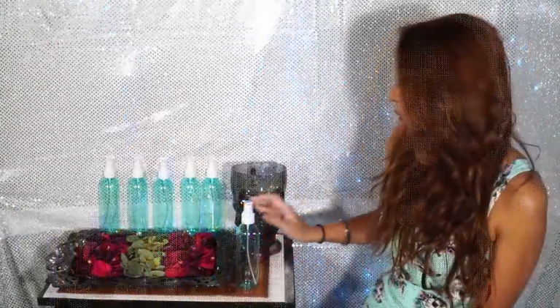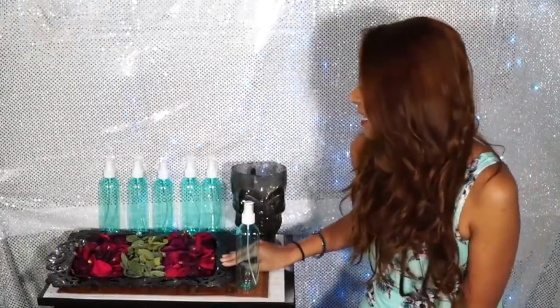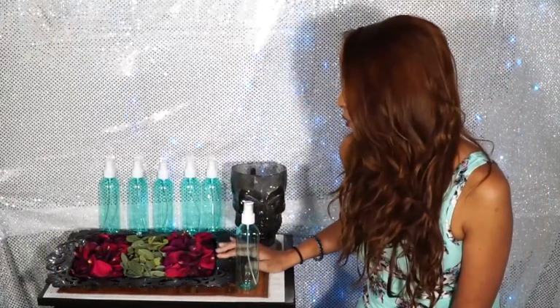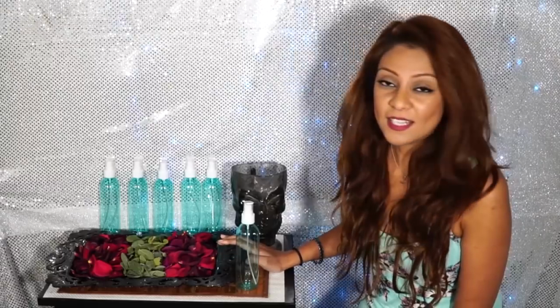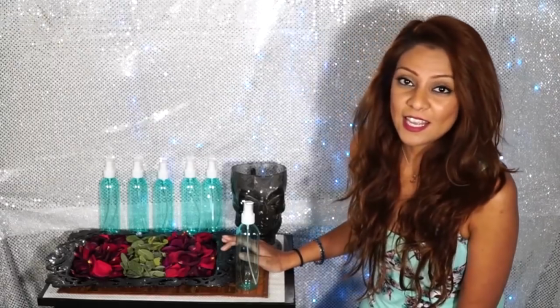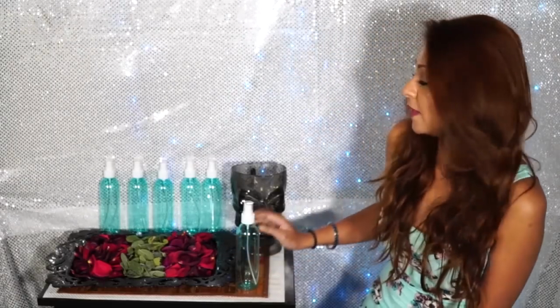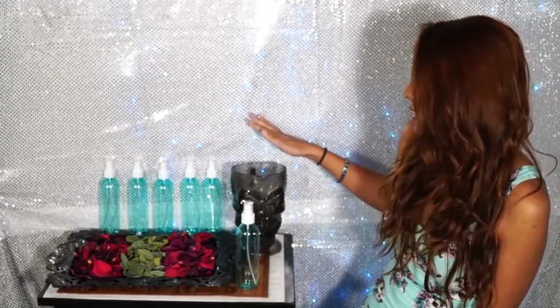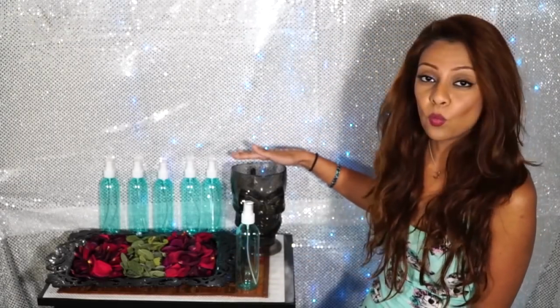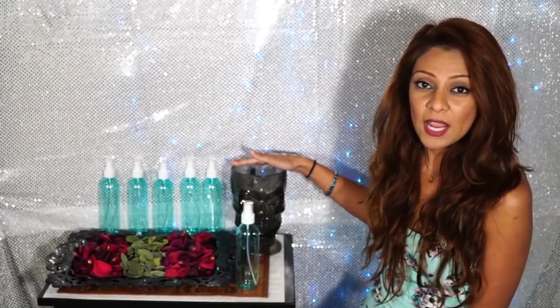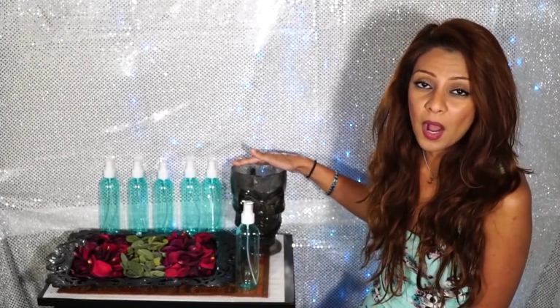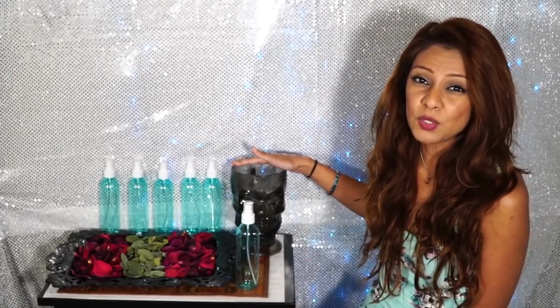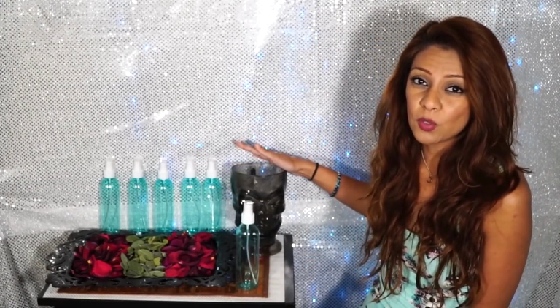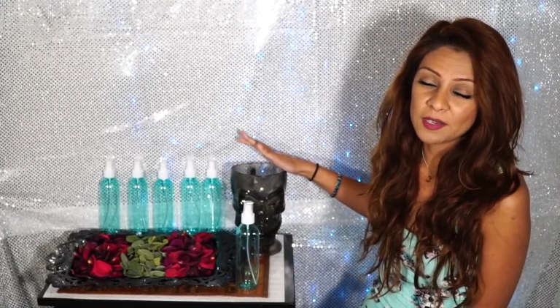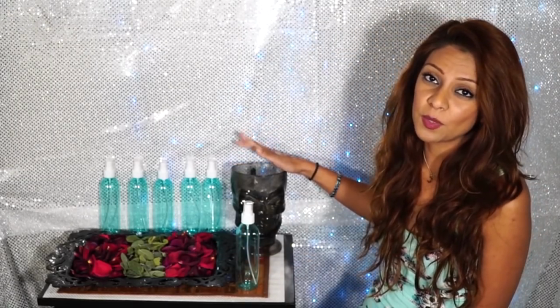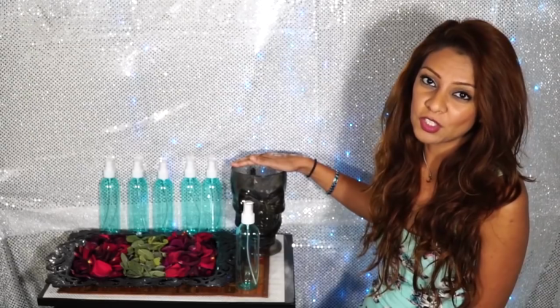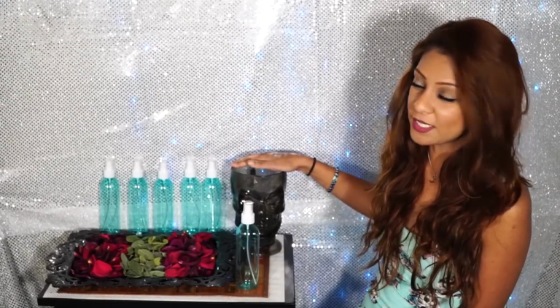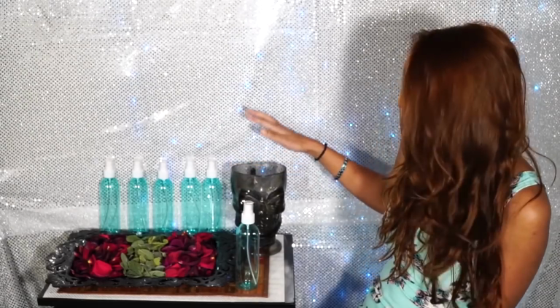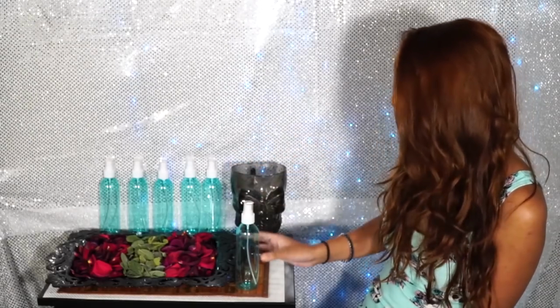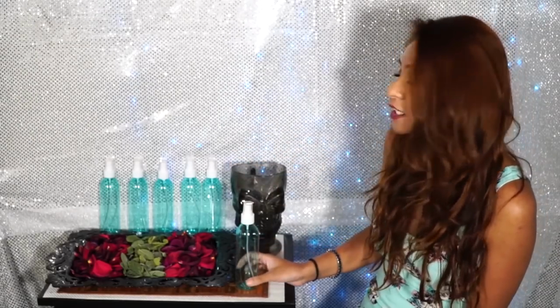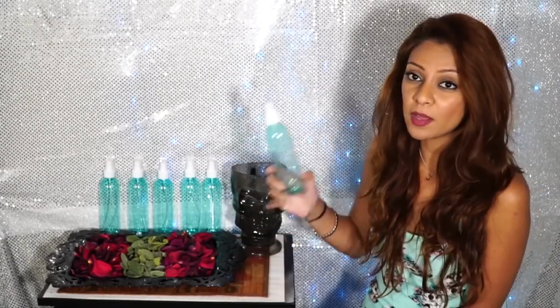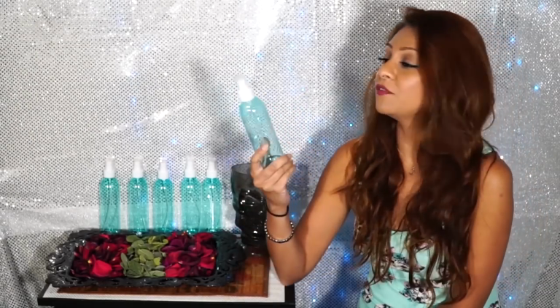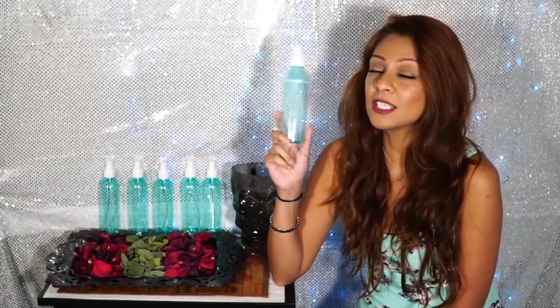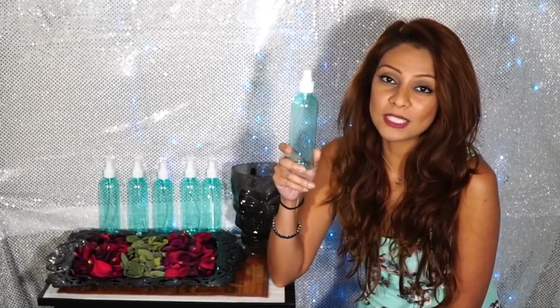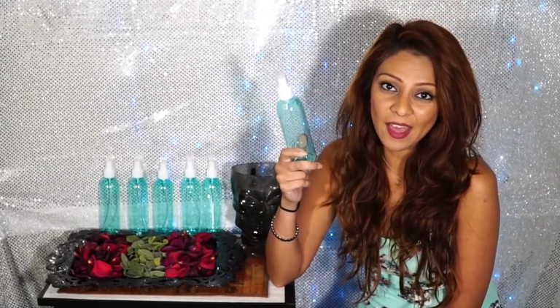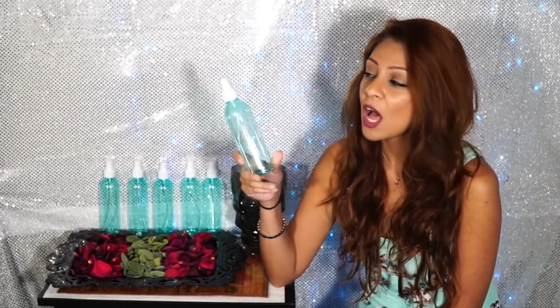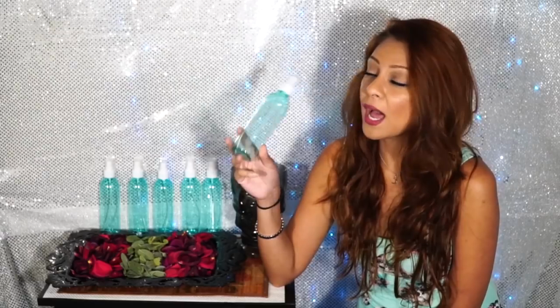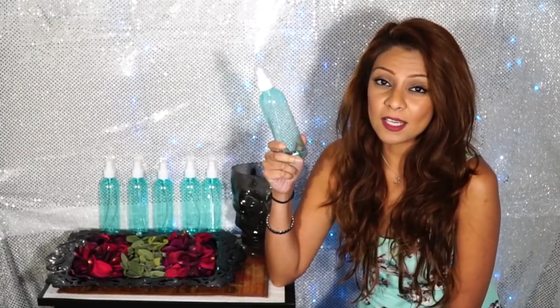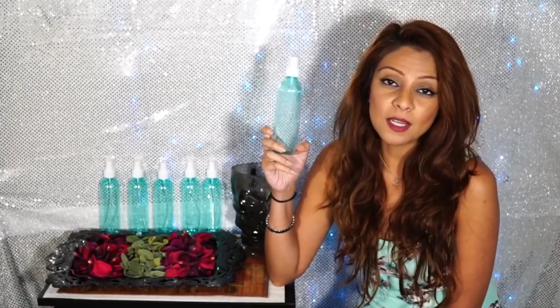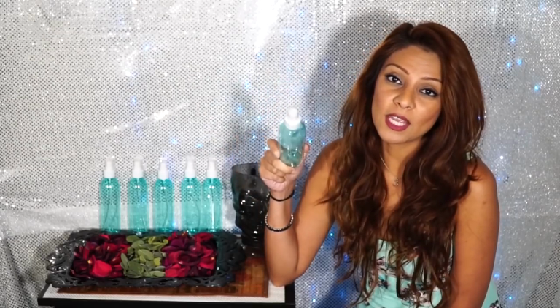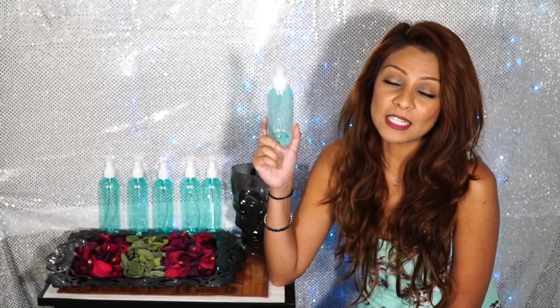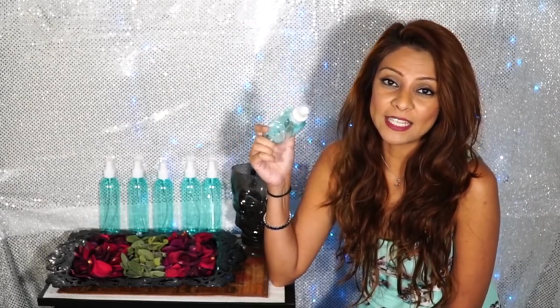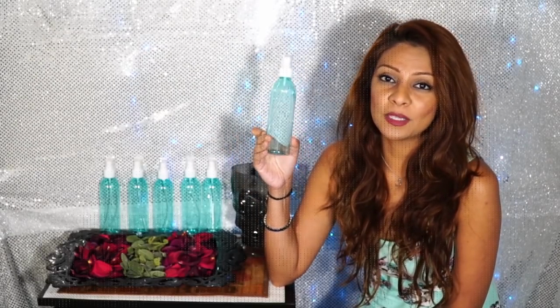What you're going to need is roses and sage, and then you're going to need water and a pot to boil the water in, because you want to make sure that your water is hot. Then you're going to need spray bottles — if you're interested in the ones that I have, I got these on Amazon and you can find it in the link down below.